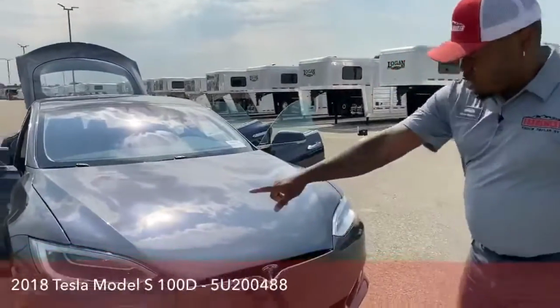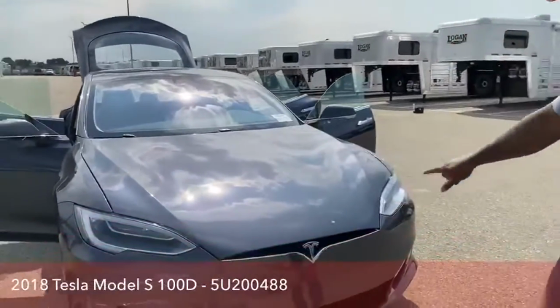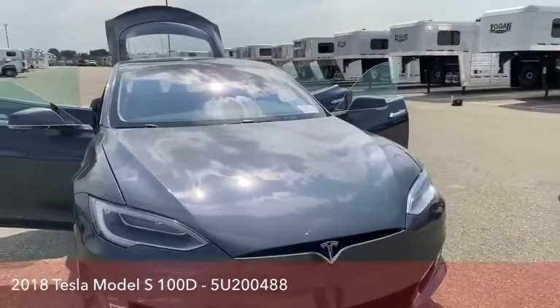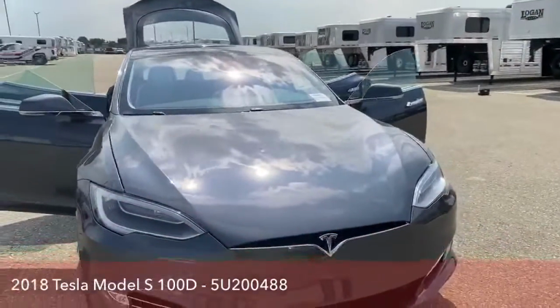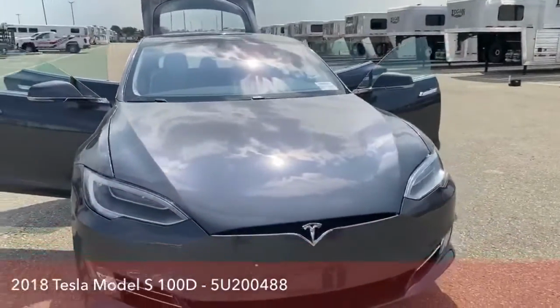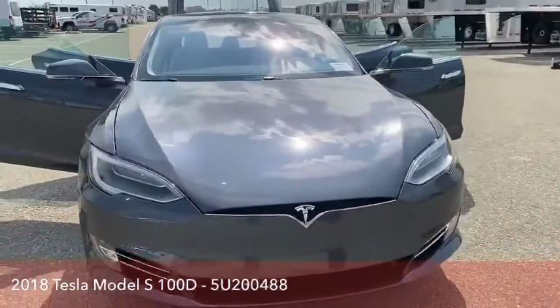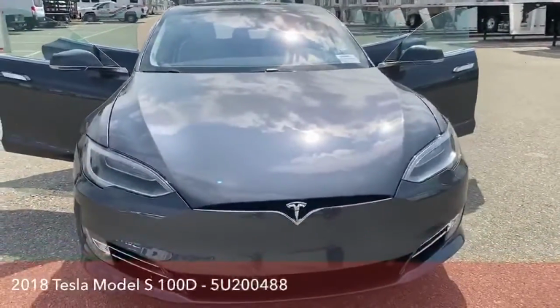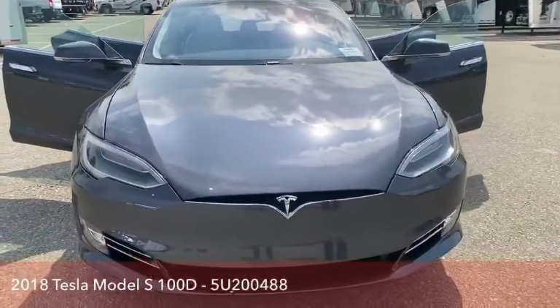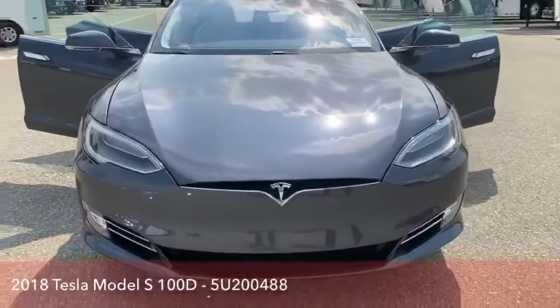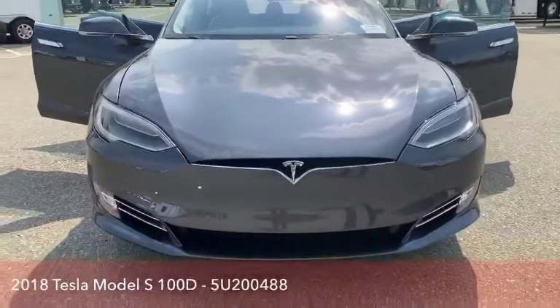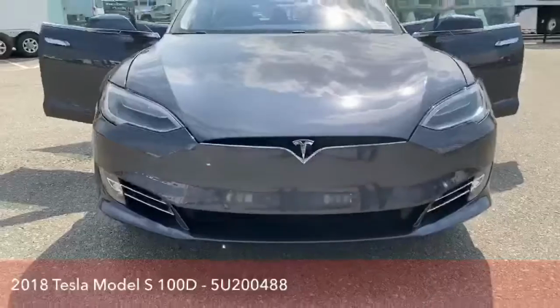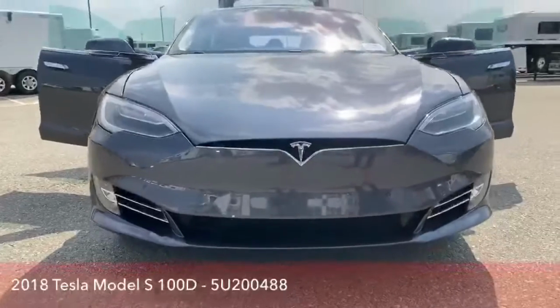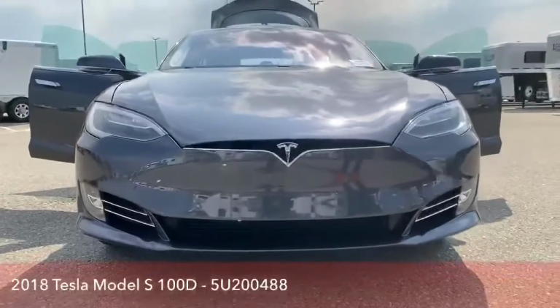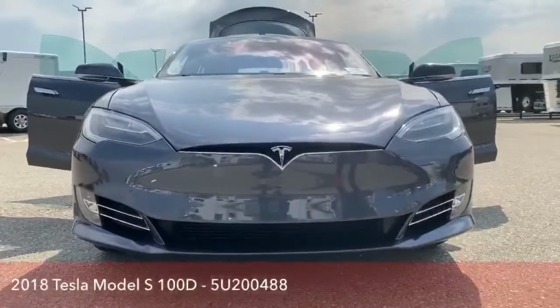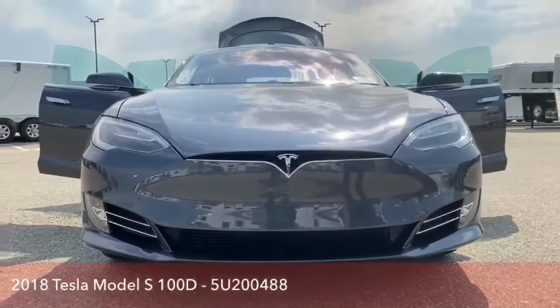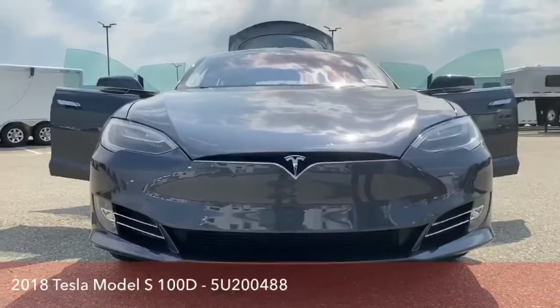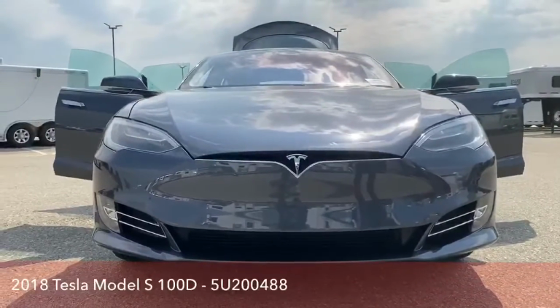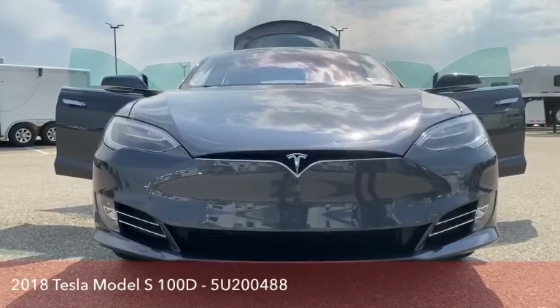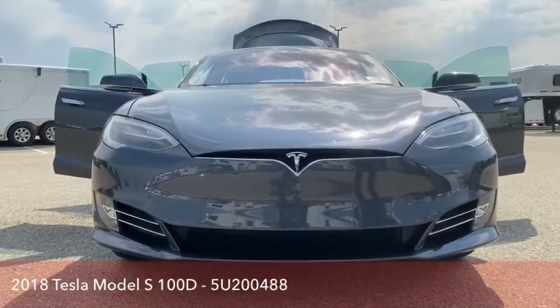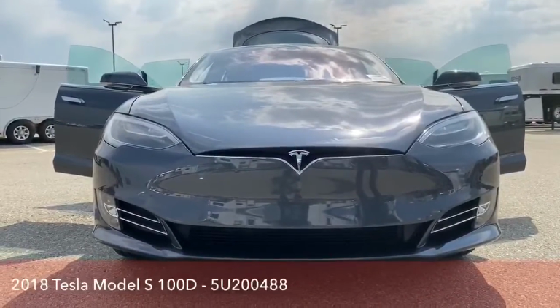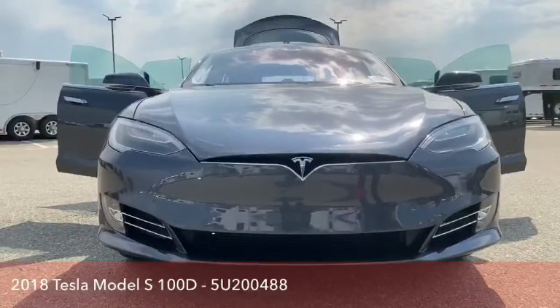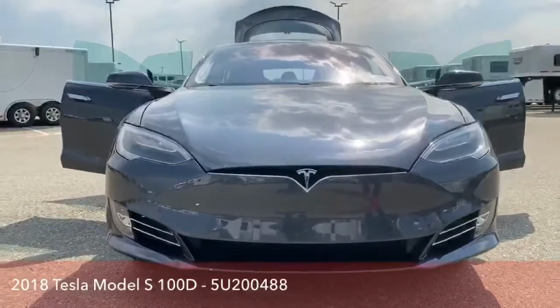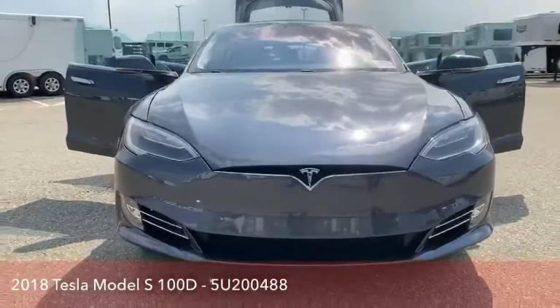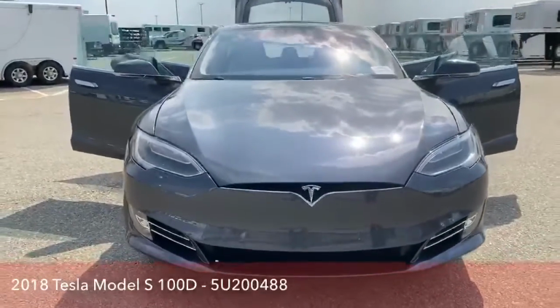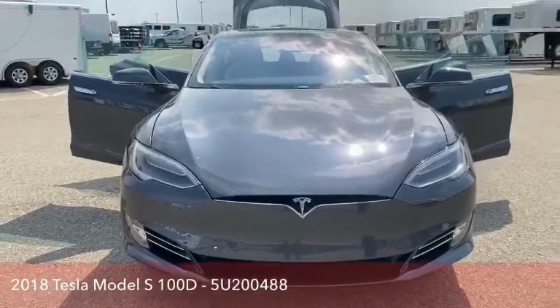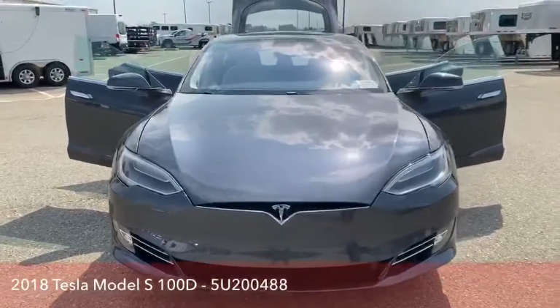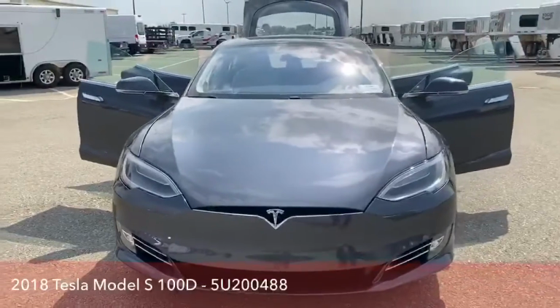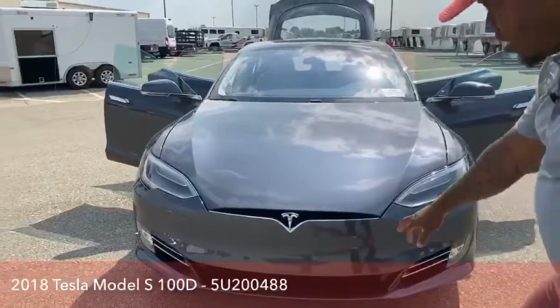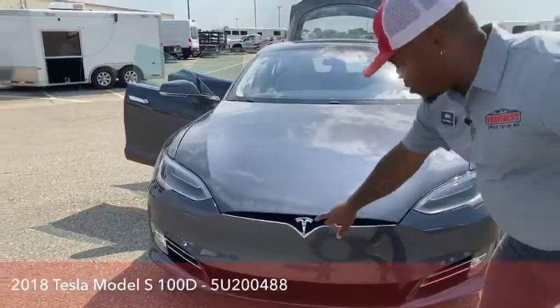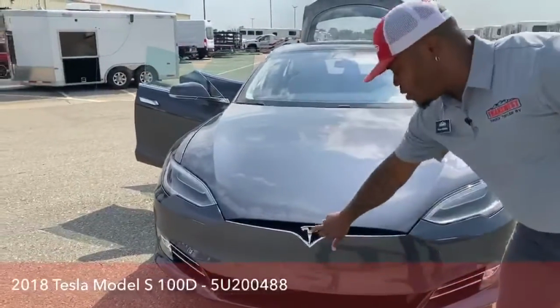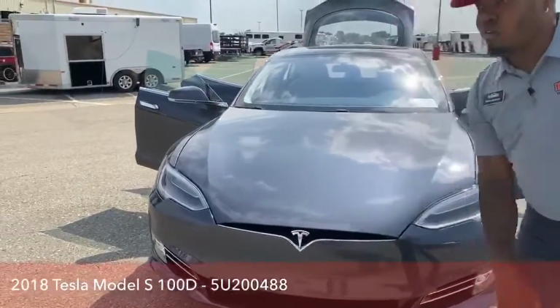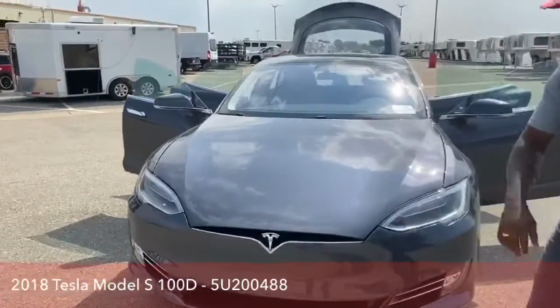Great headlights, all LEDs, and some awesome fog lights as well. Just a beautiful front, nice and clean, with that Tesla T sign right here.